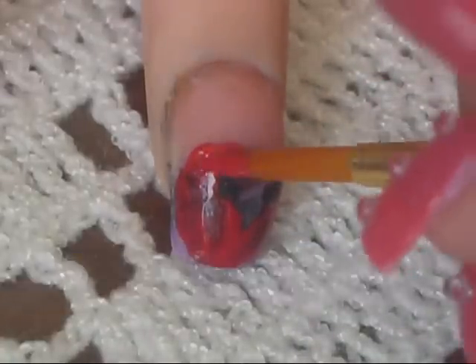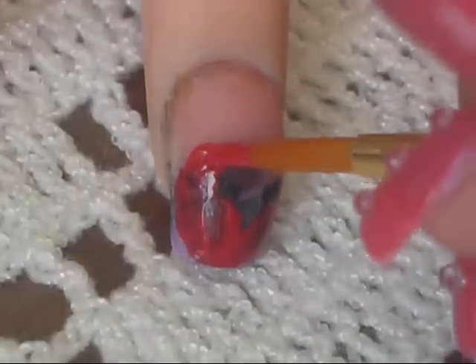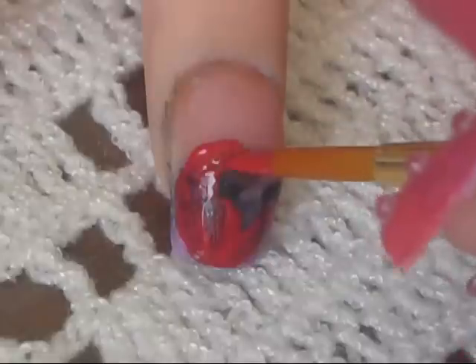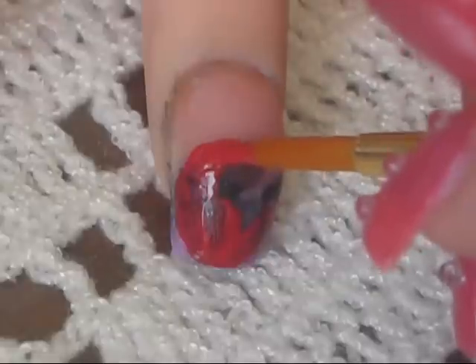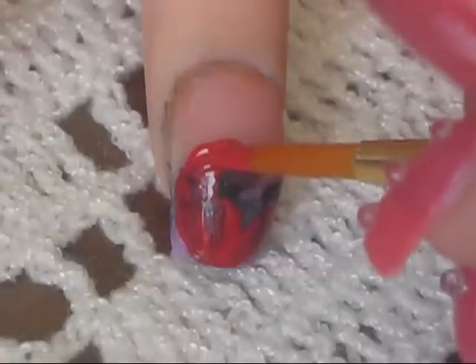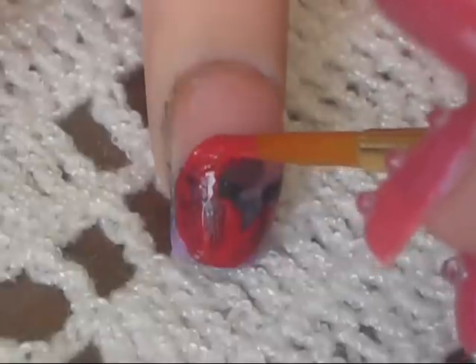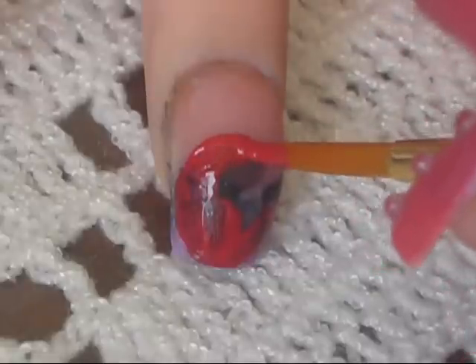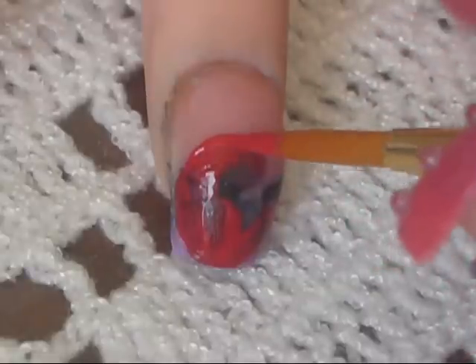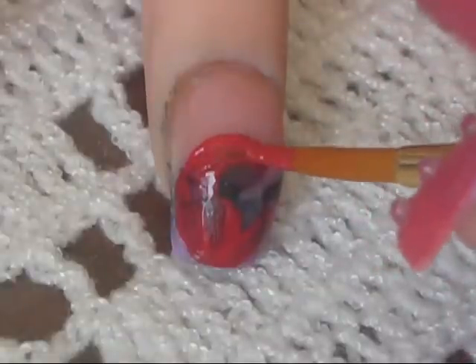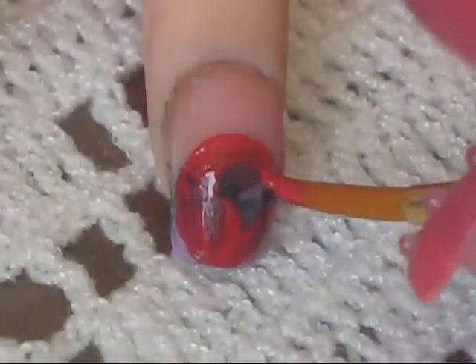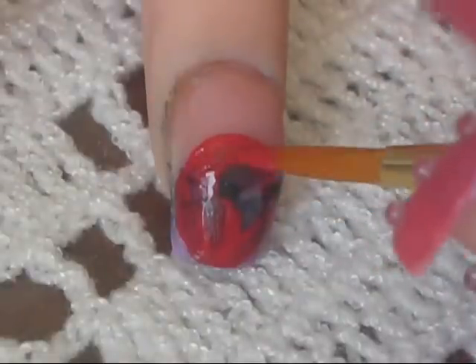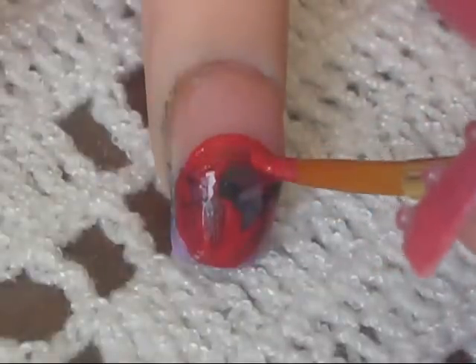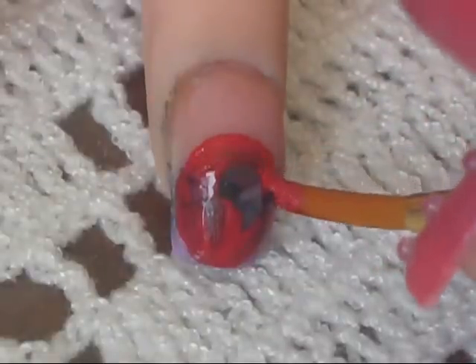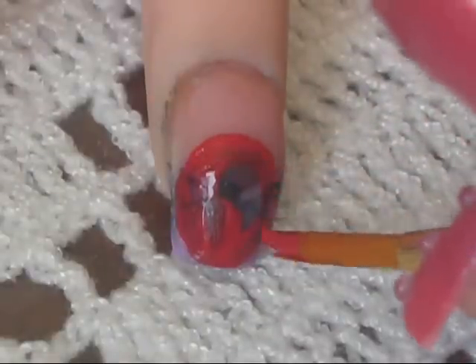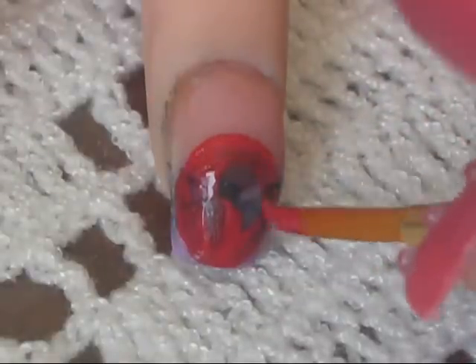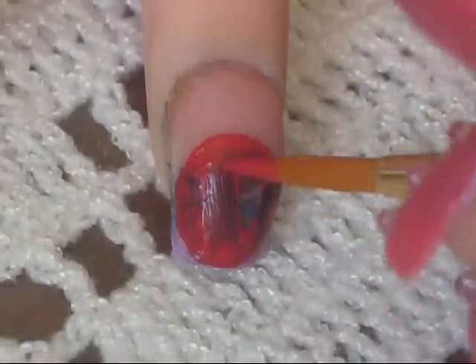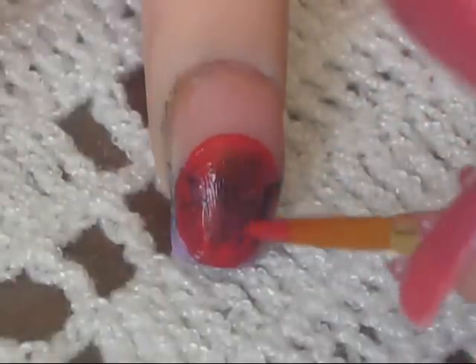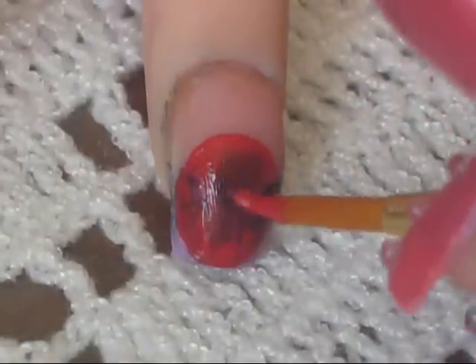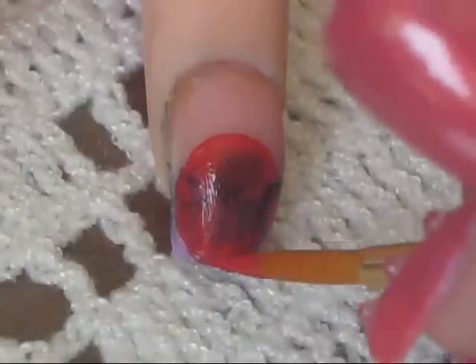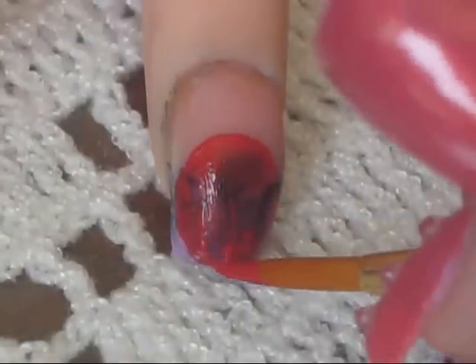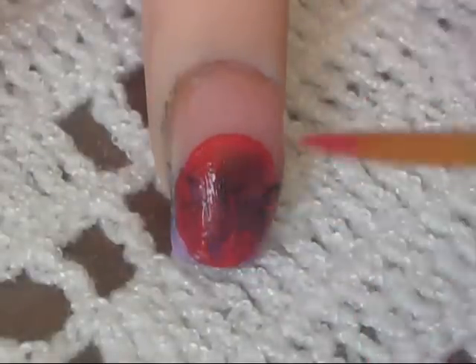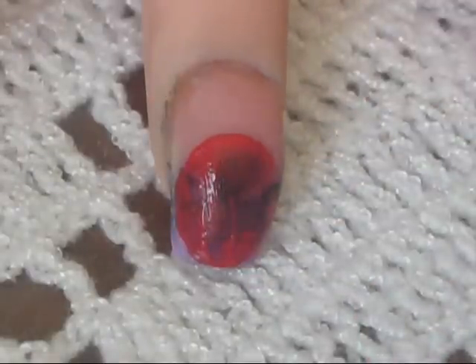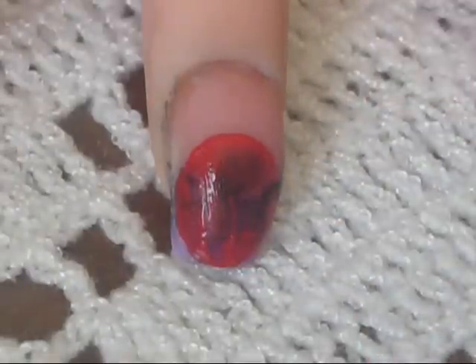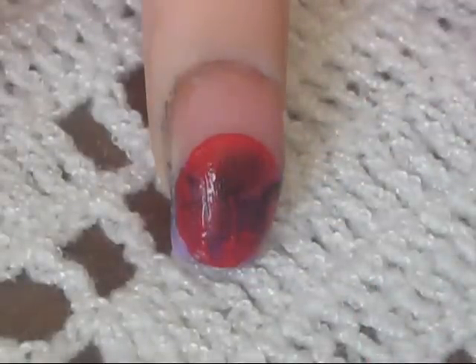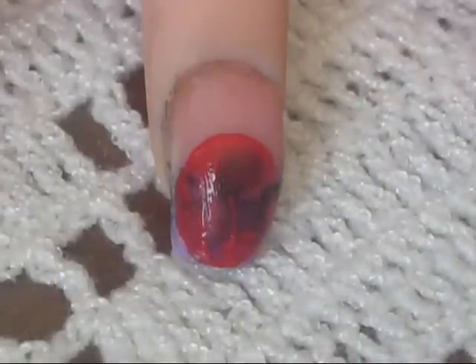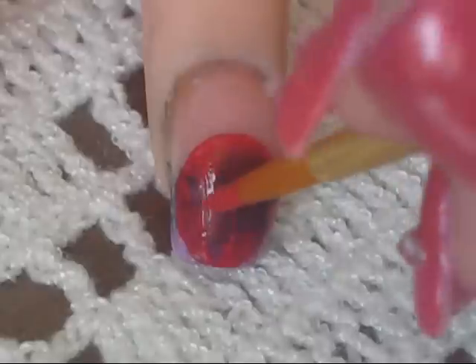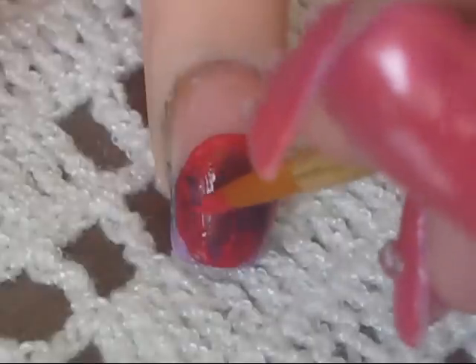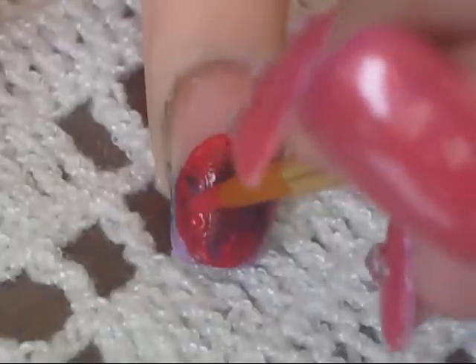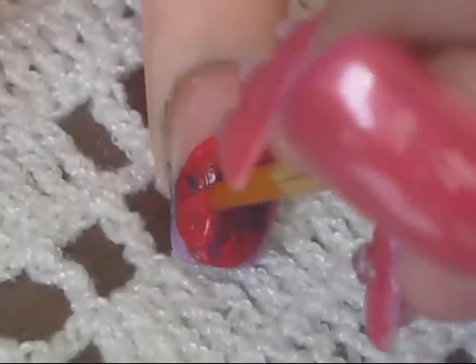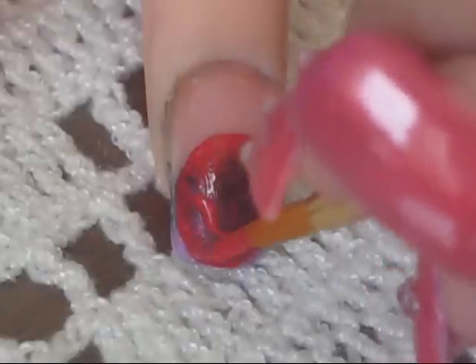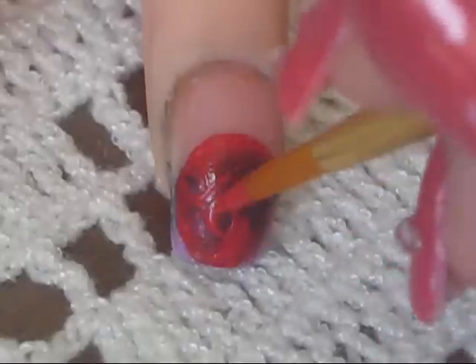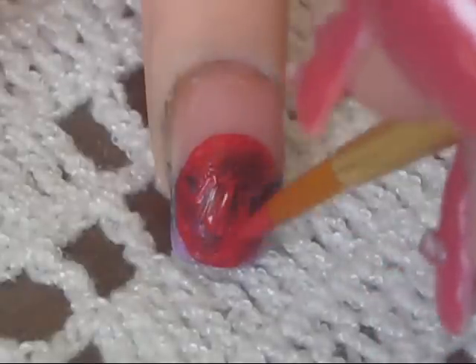So as you can see we're just going to start with a nice bright red color. You're just going to add it into the nail, about half of the nail. And that's going to represent Spiderman's face.